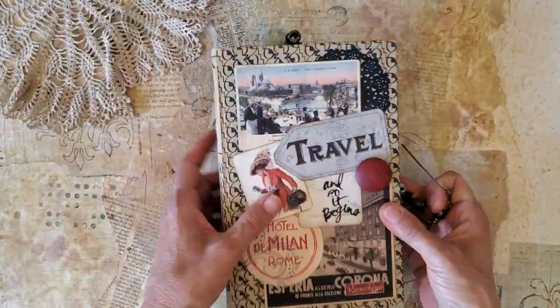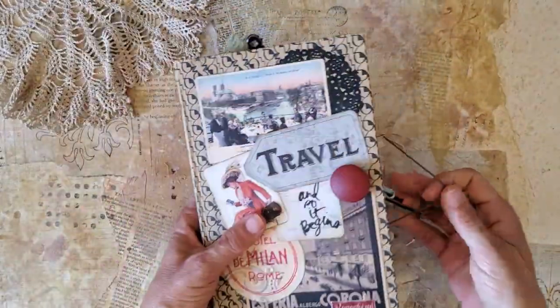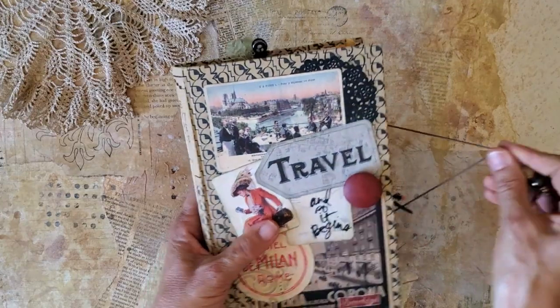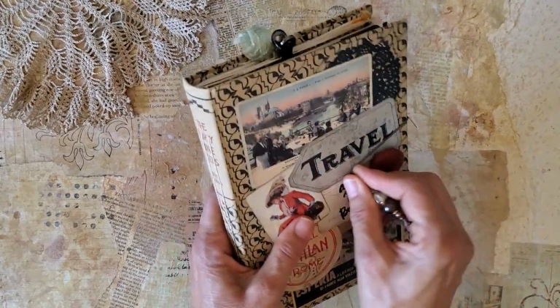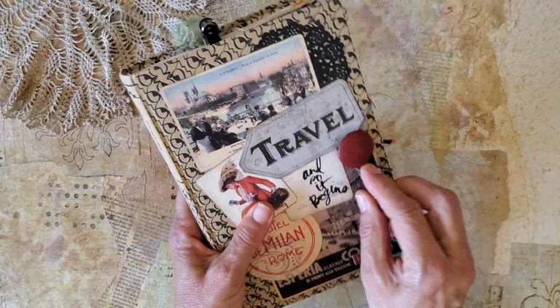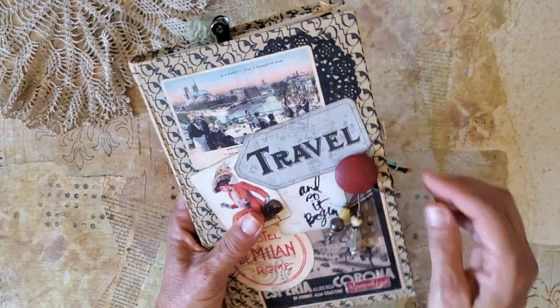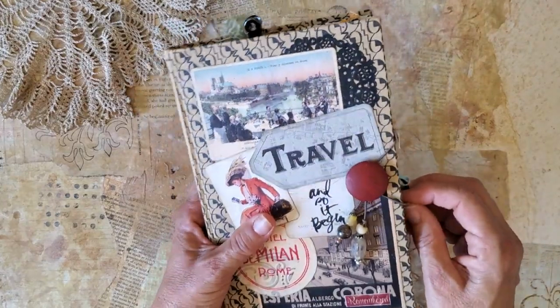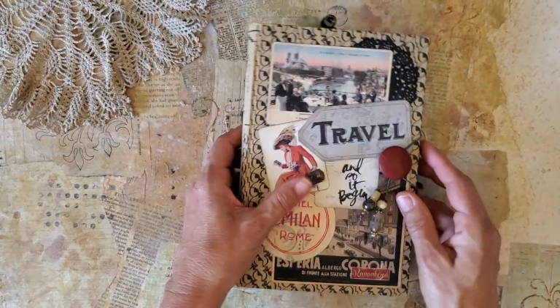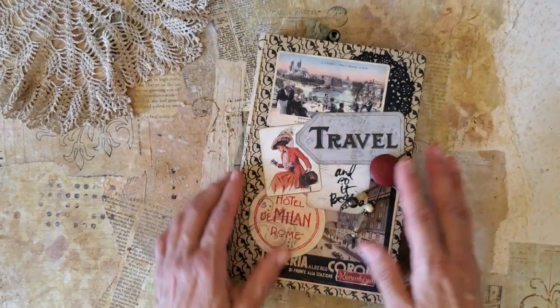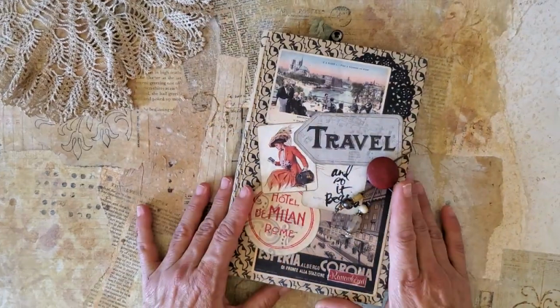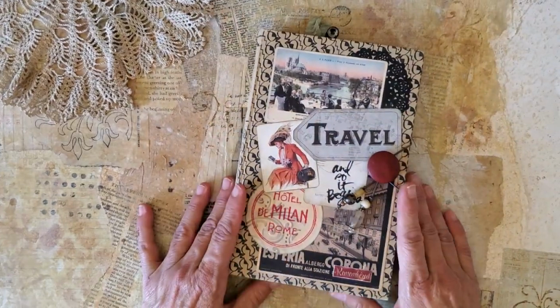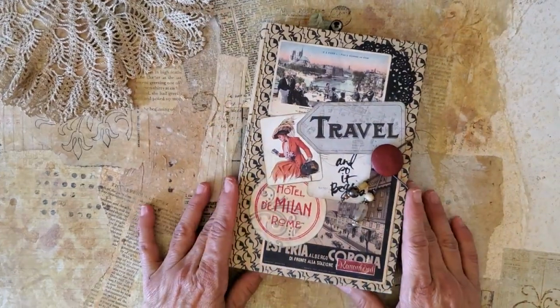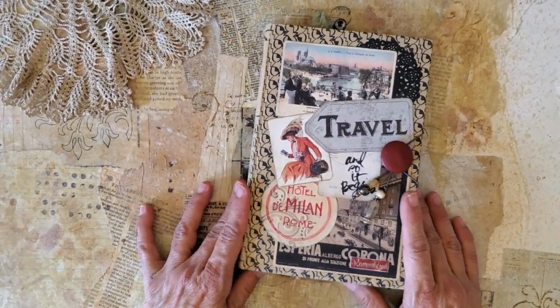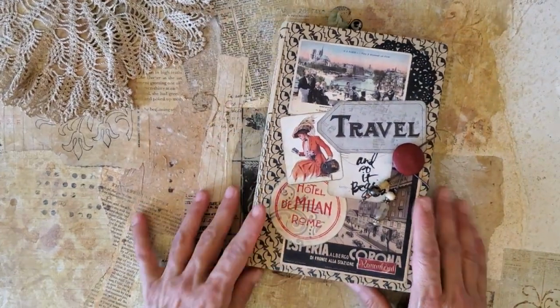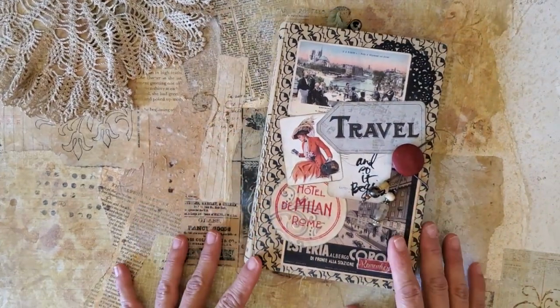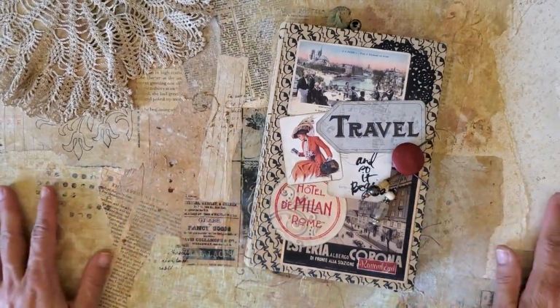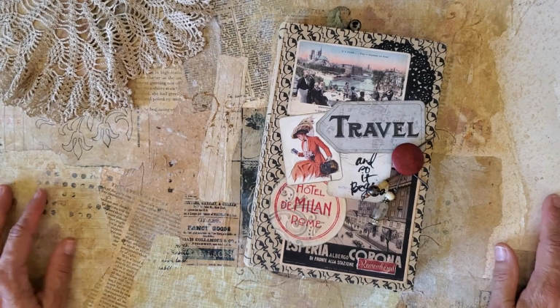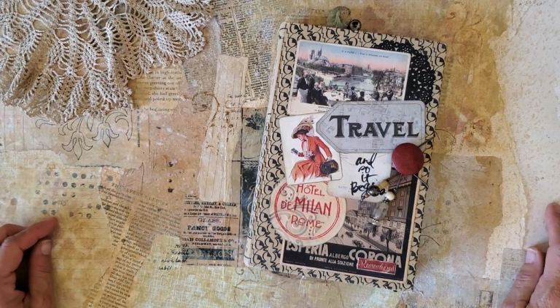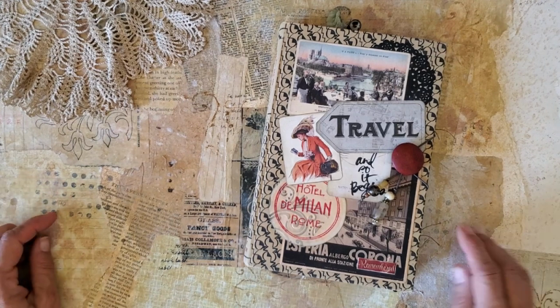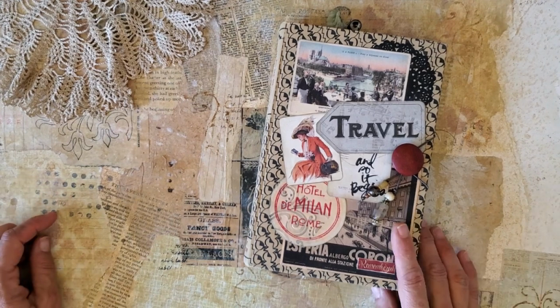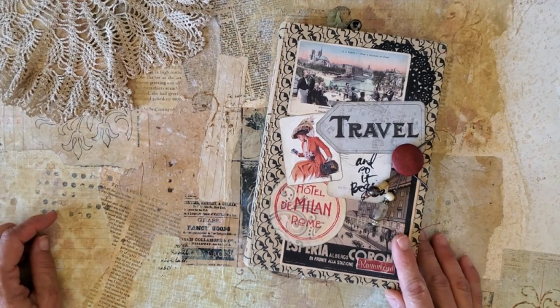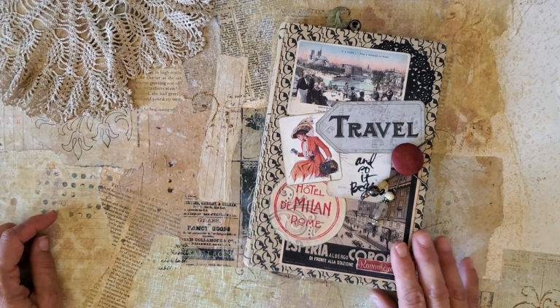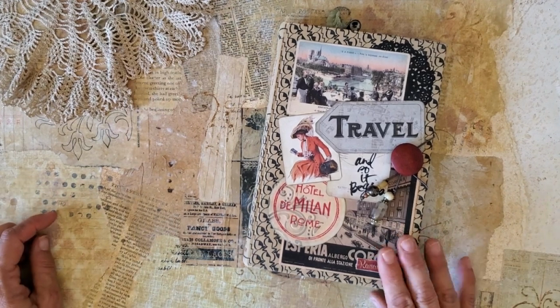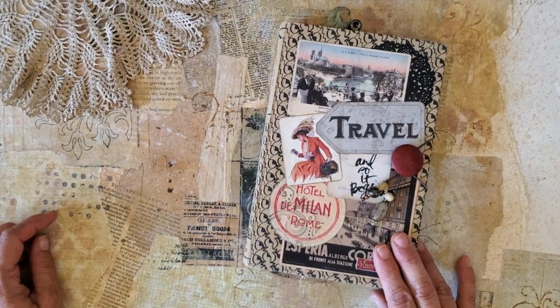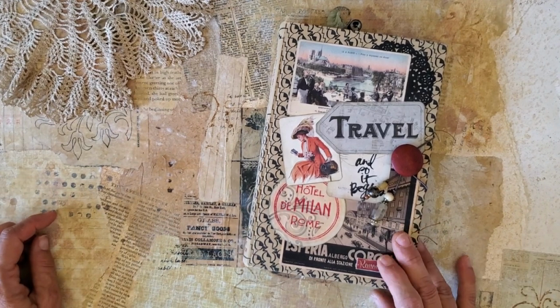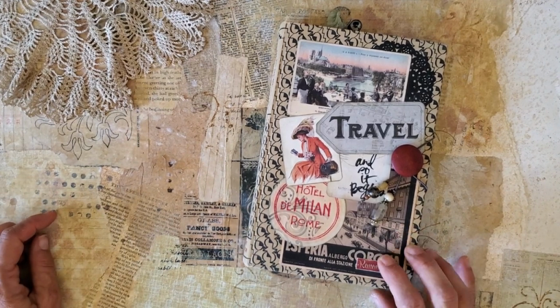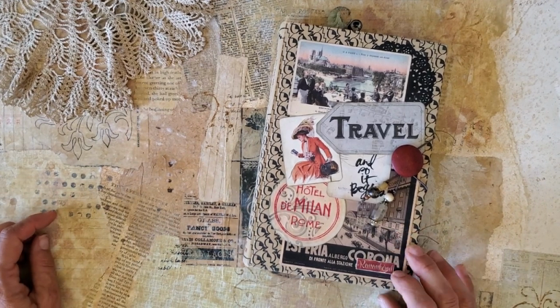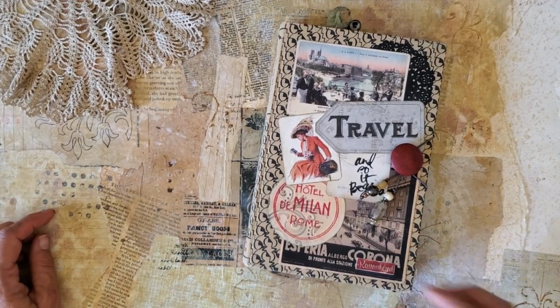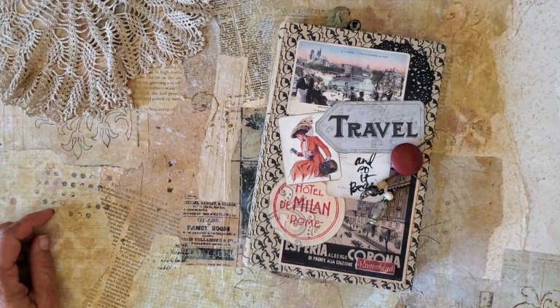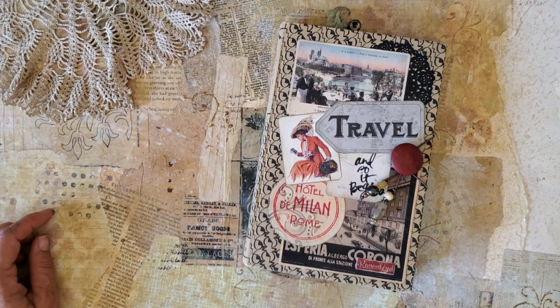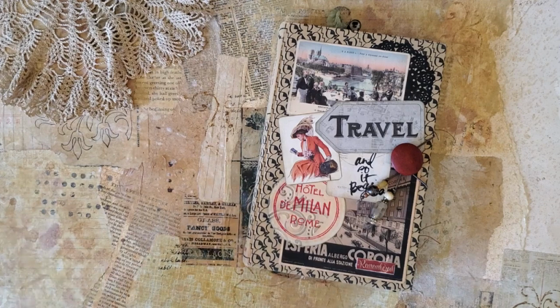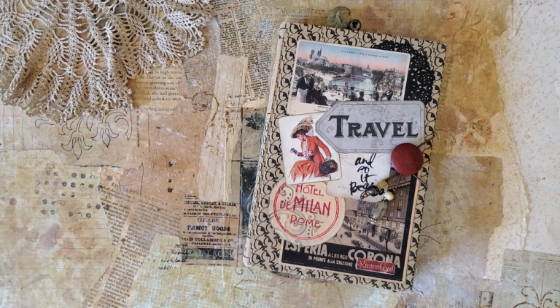This journal will be listed on my Etsy, so you can go take a look there if you're interested. If you go on a trip, I hope you have fun. Thanks for being with me today.